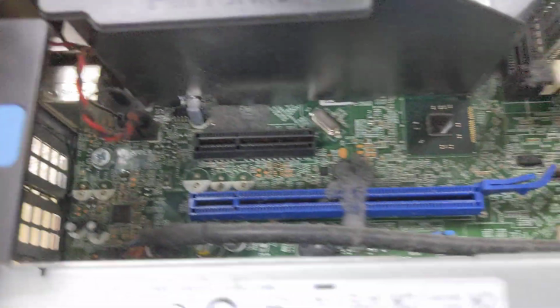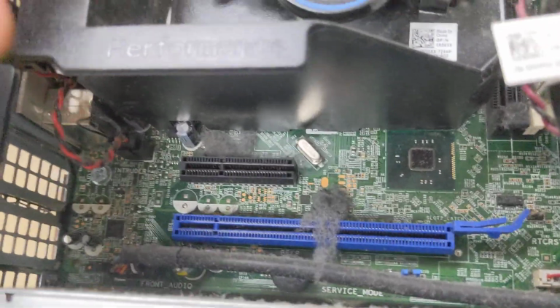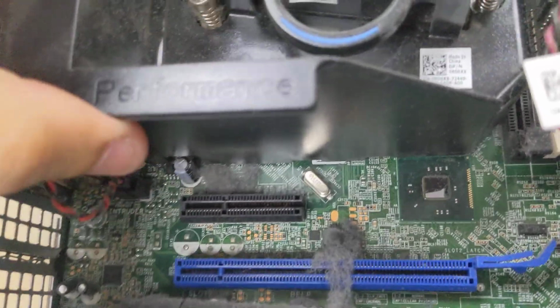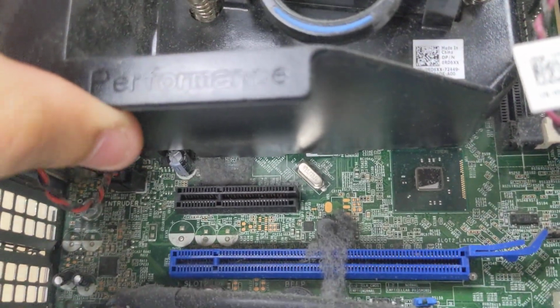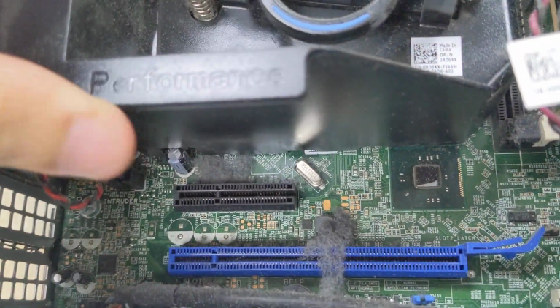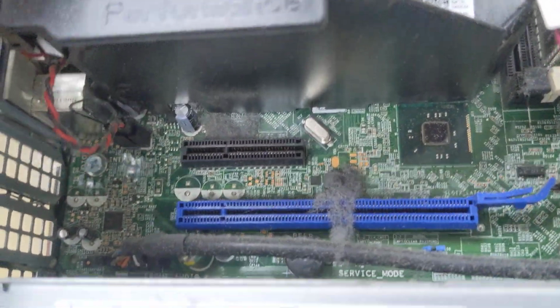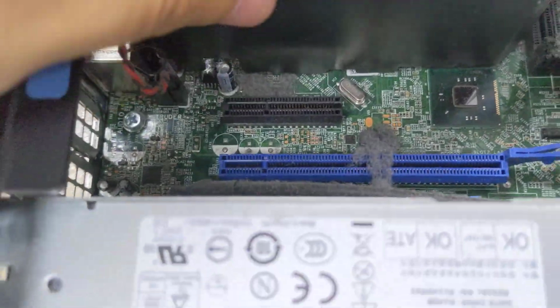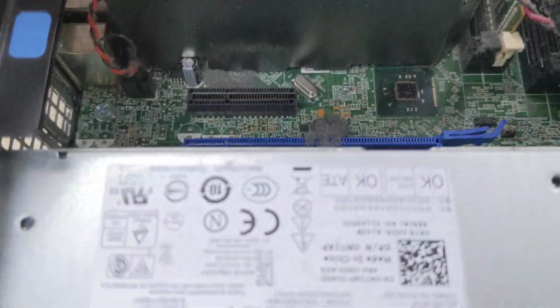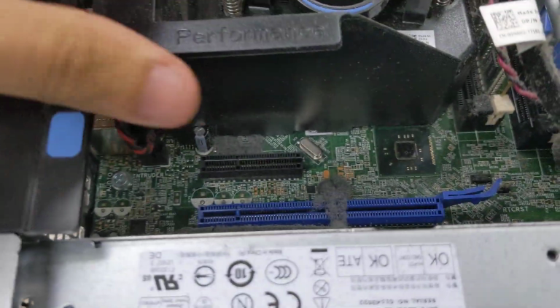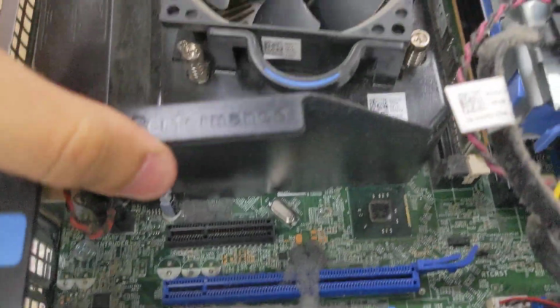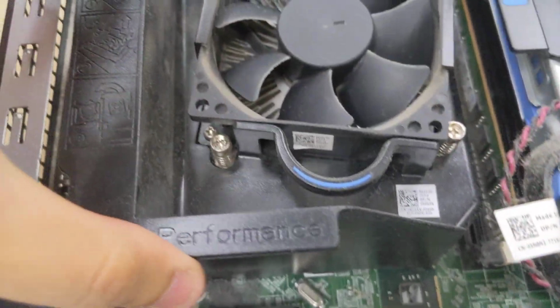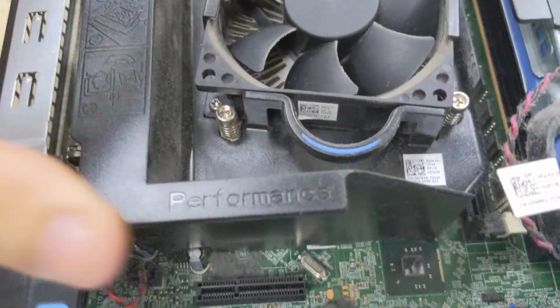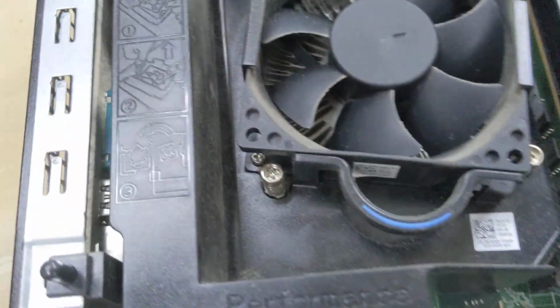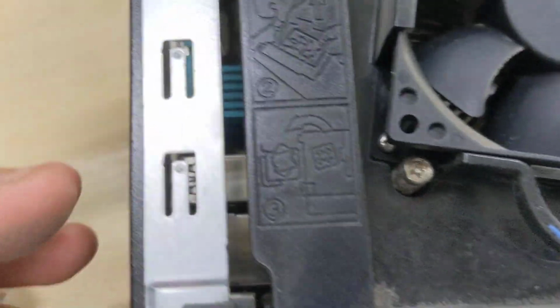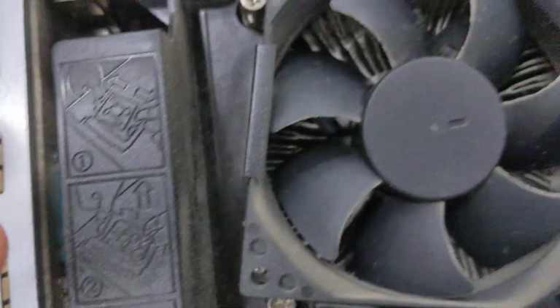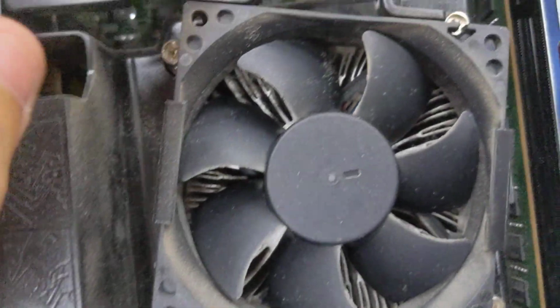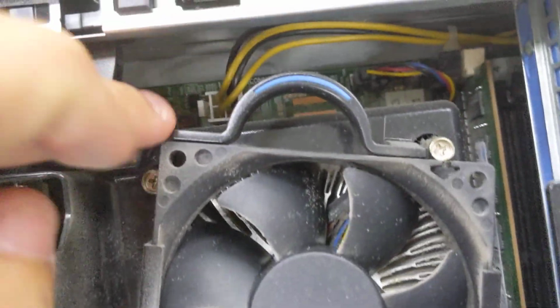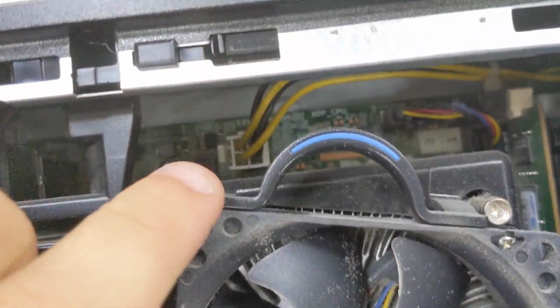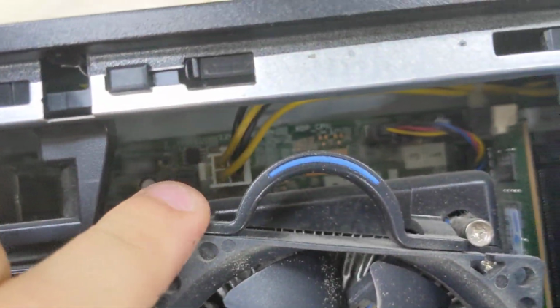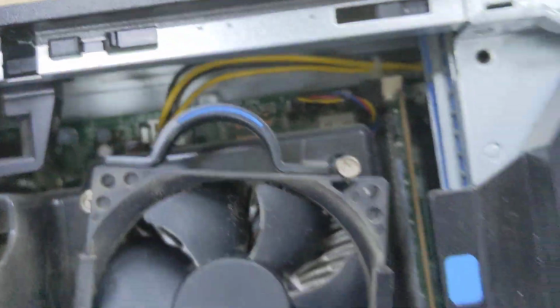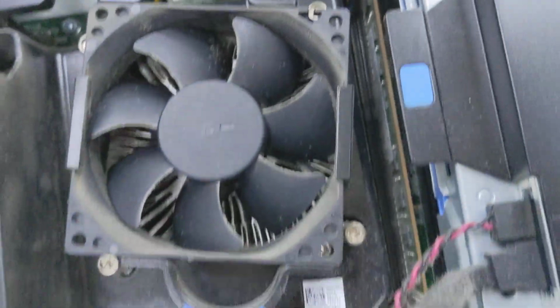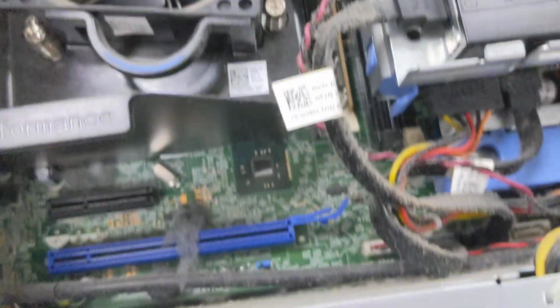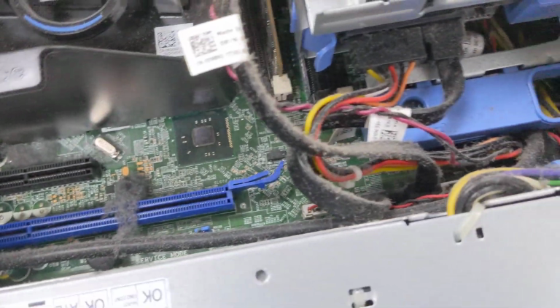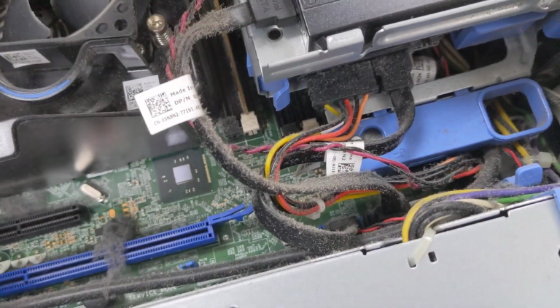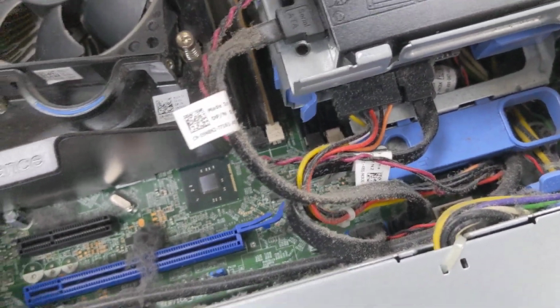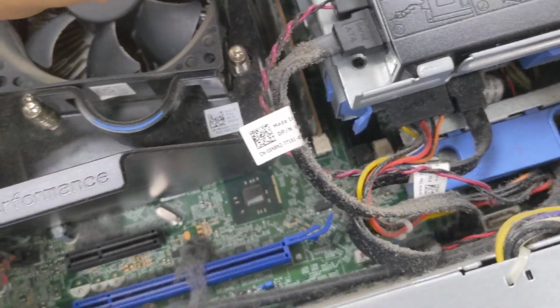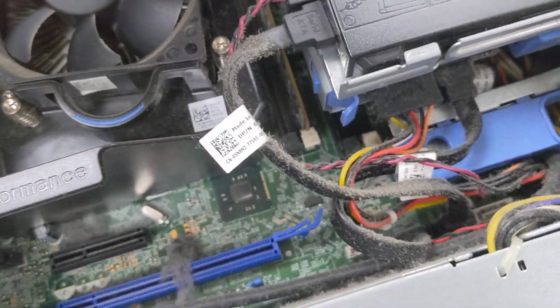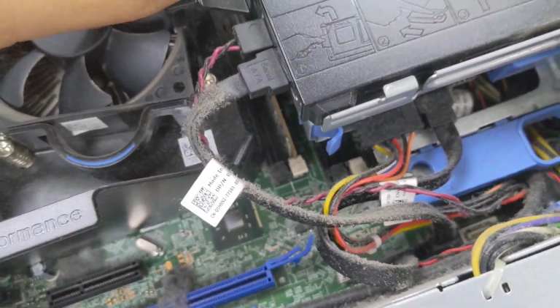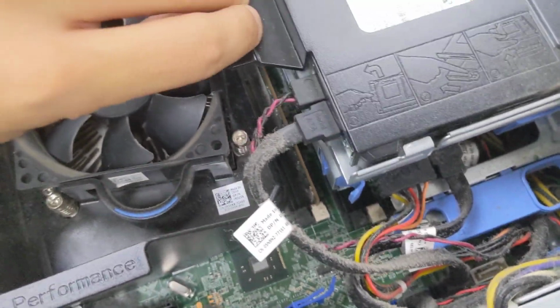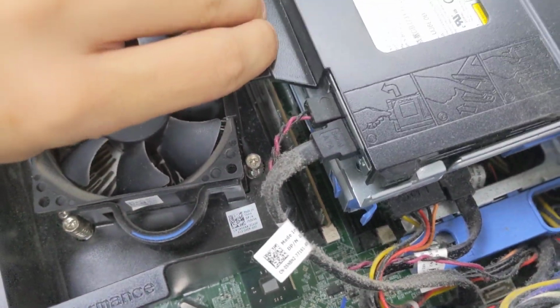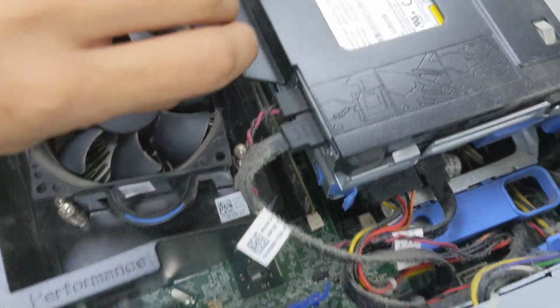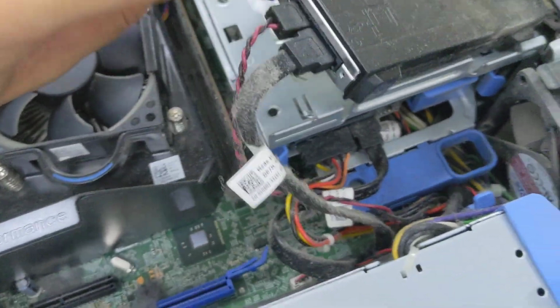There's a fan shroud around the heatsink, but we can still see the CPU 4-pin connector there. We can just lift this up and pull it away.